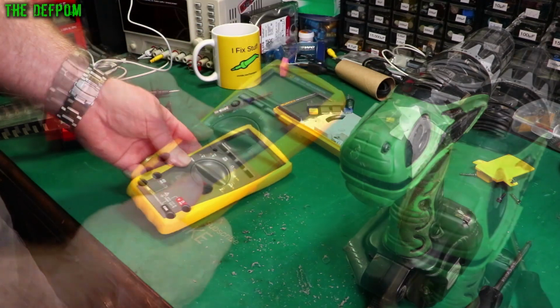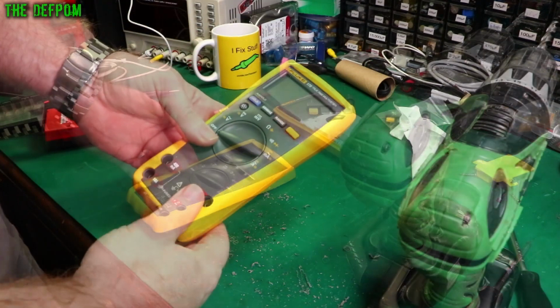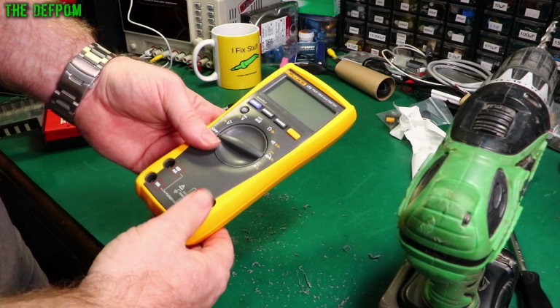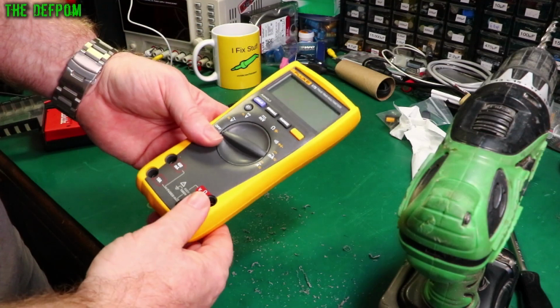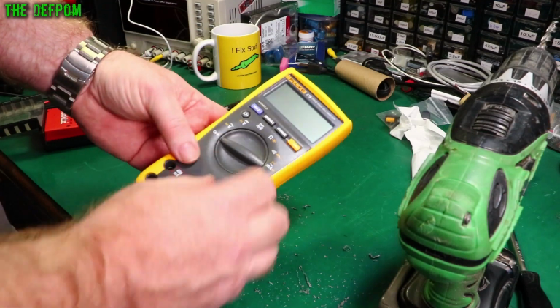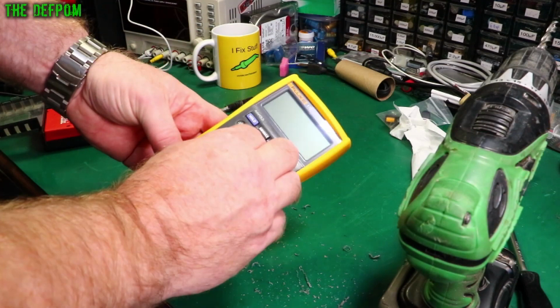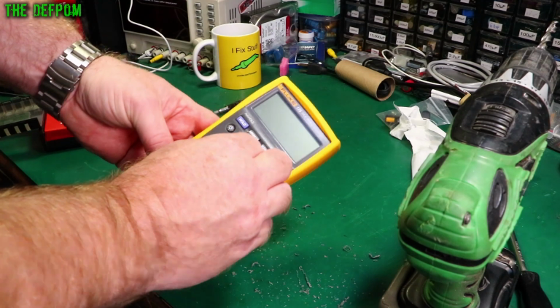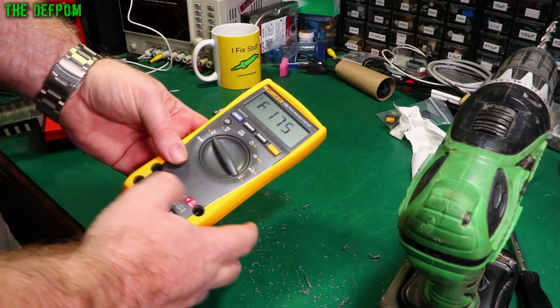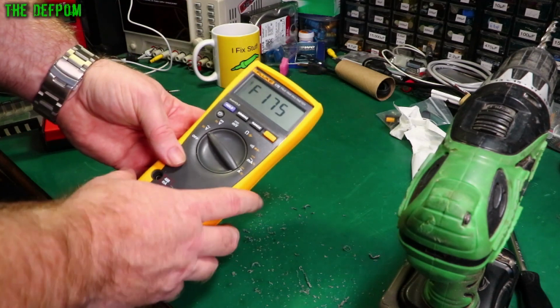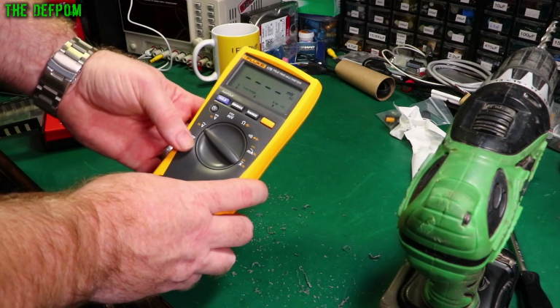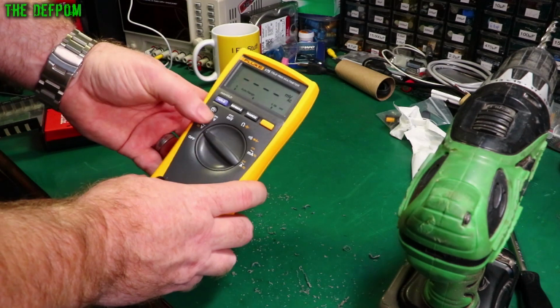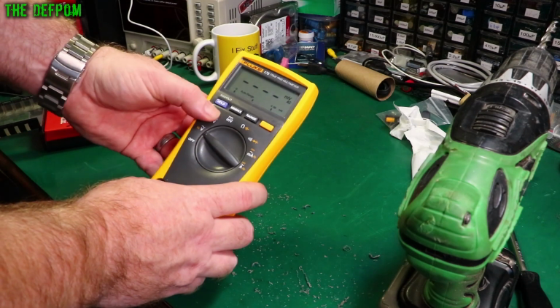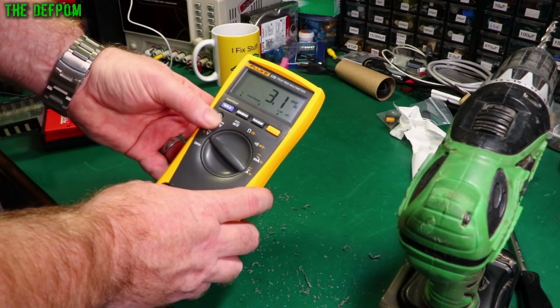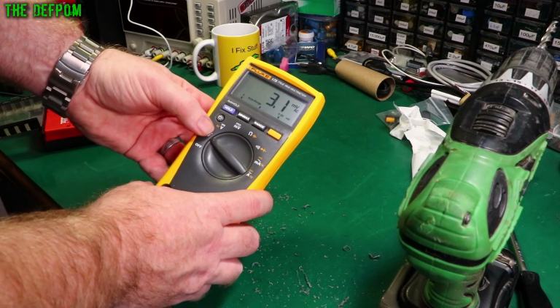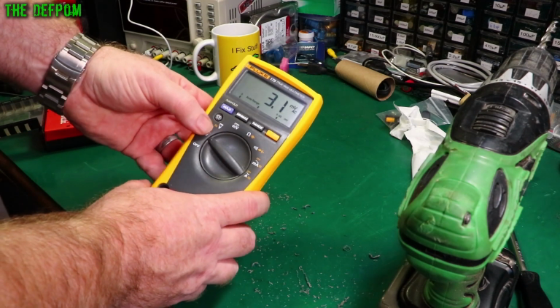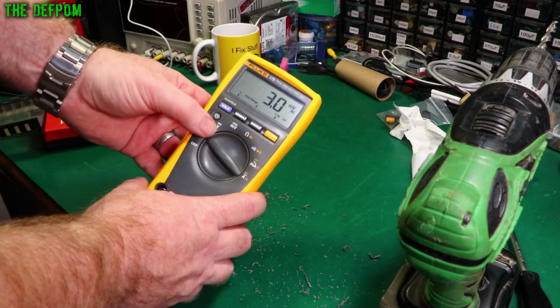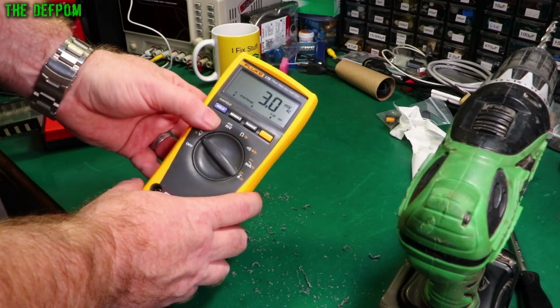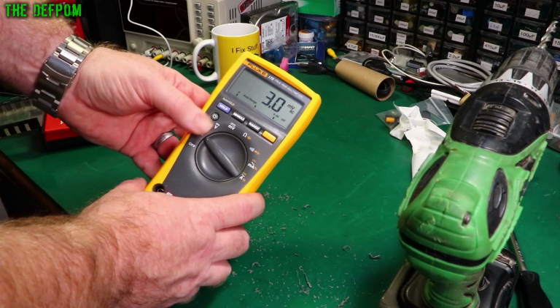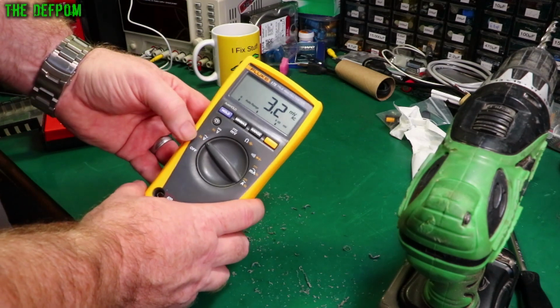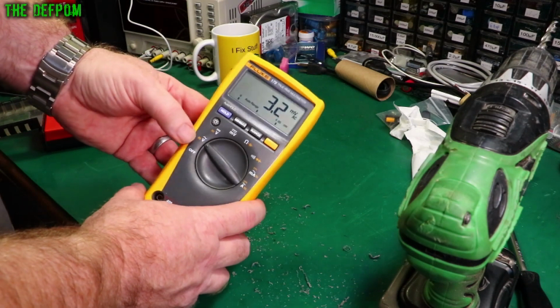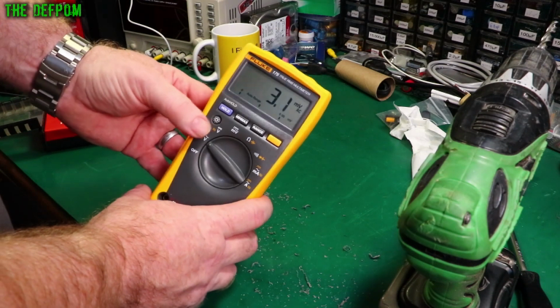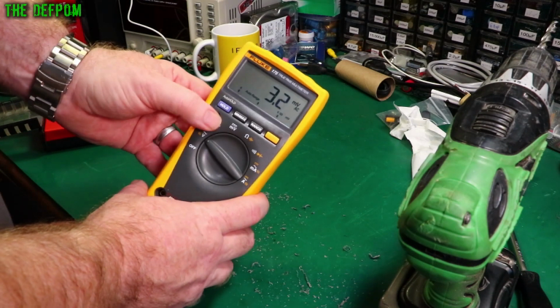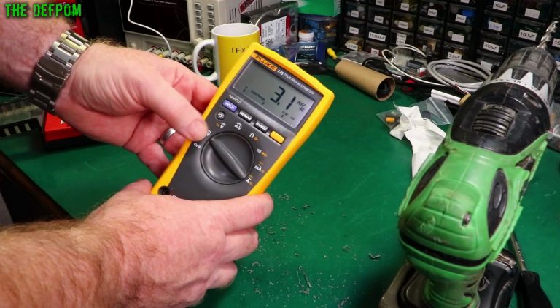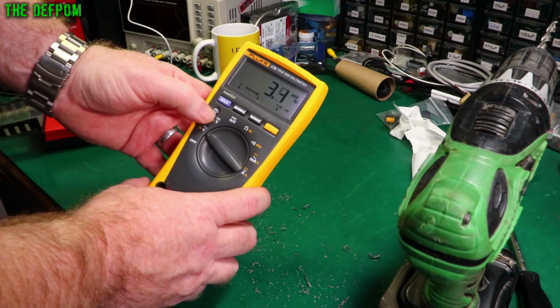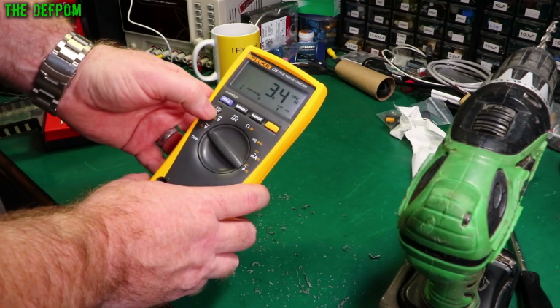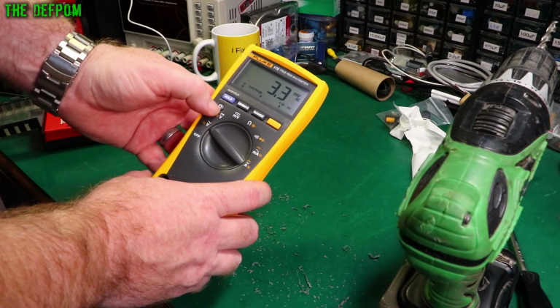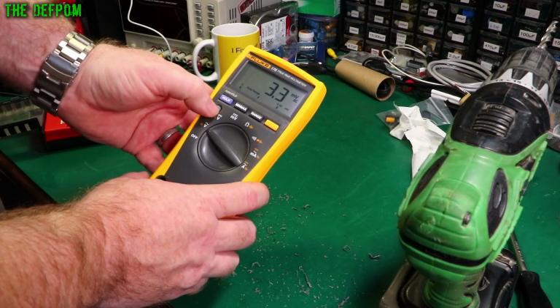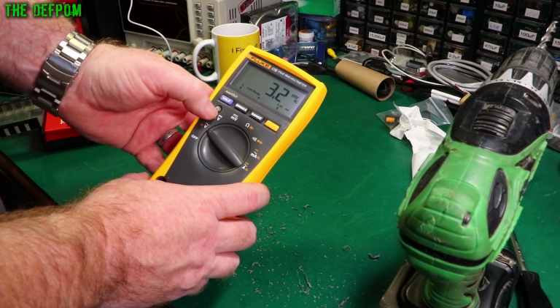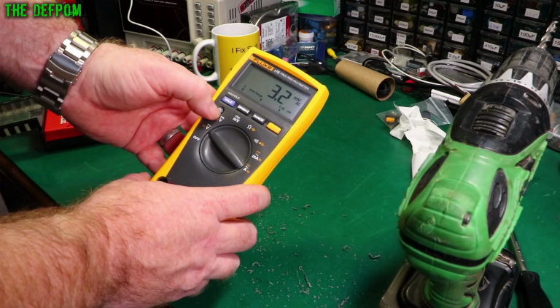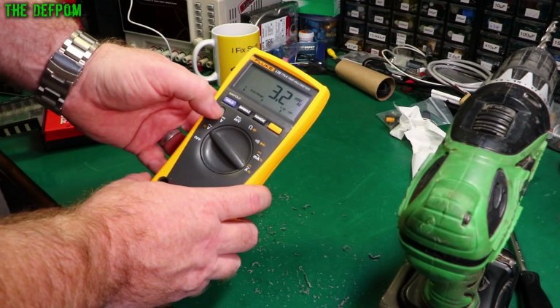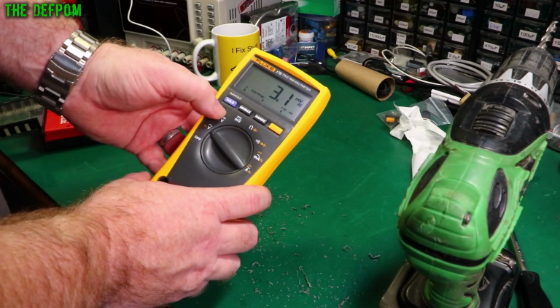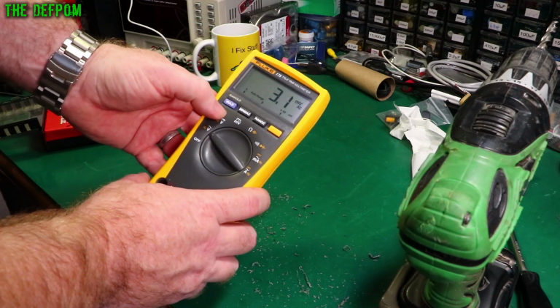Now let's do a test - see if it works. Yes, works. That does the job. That's not binding up on the side - it's got a bit of a gap there so it's got a bit of movement.